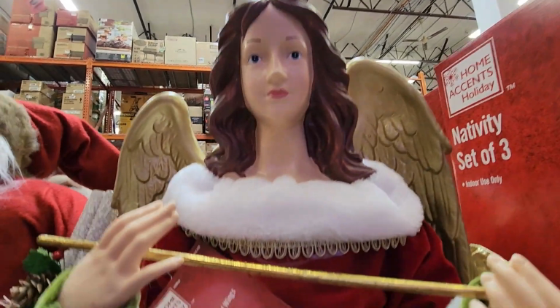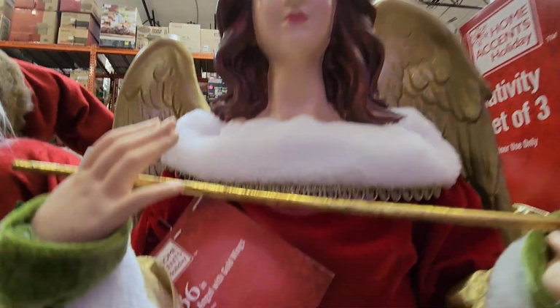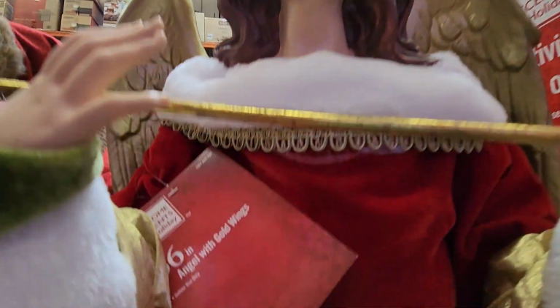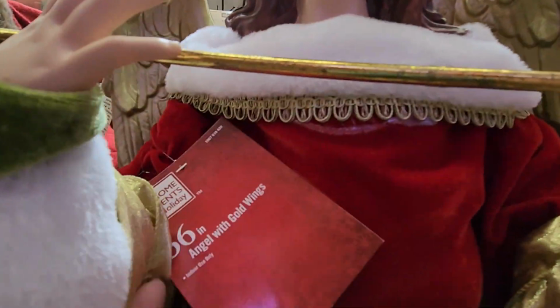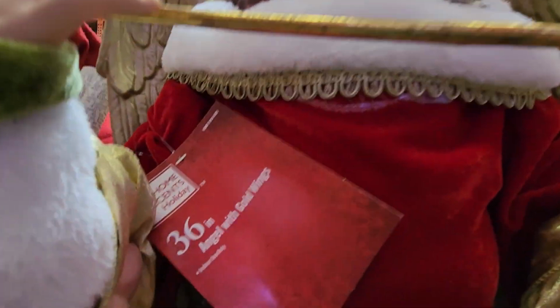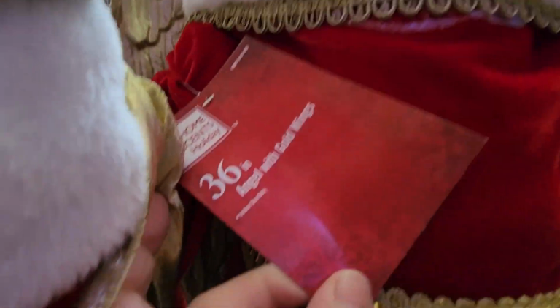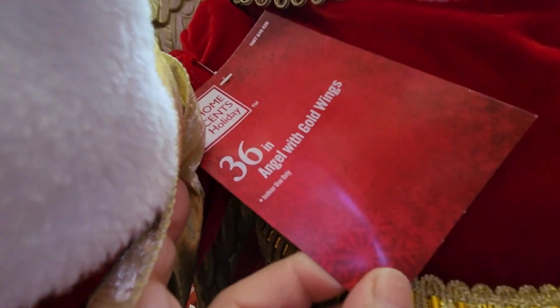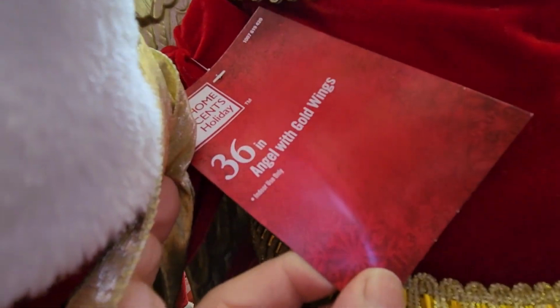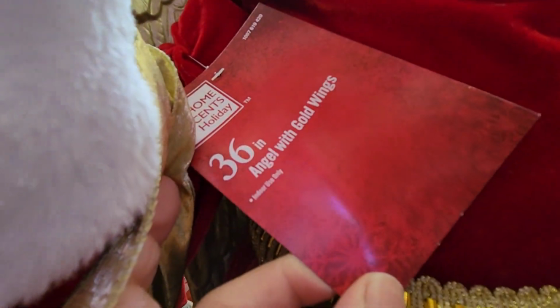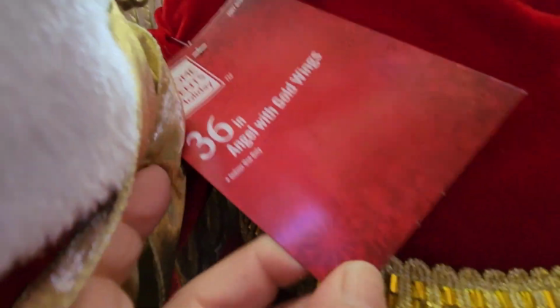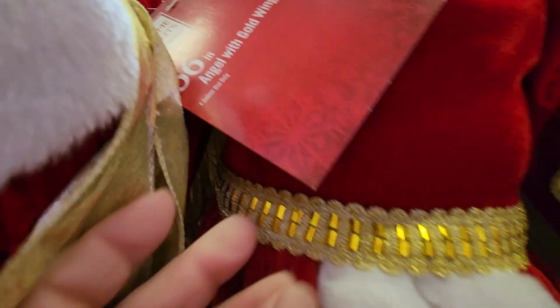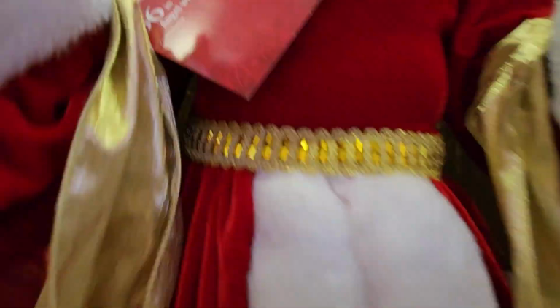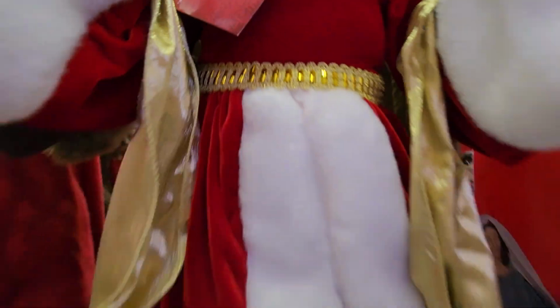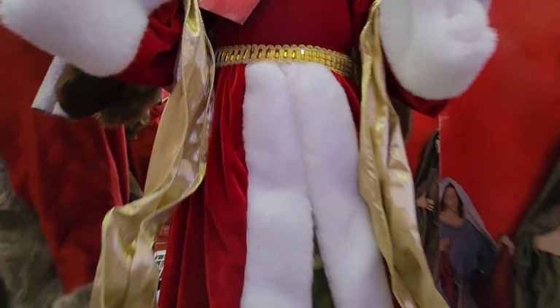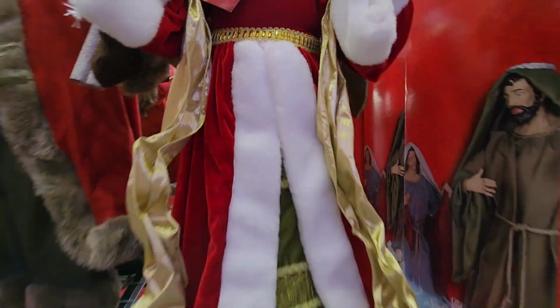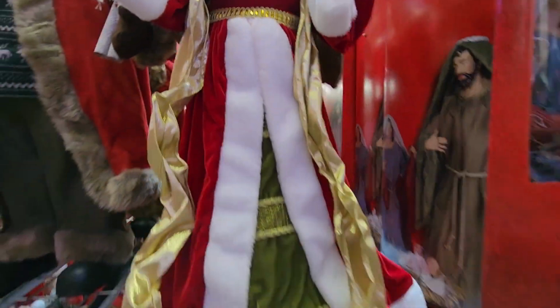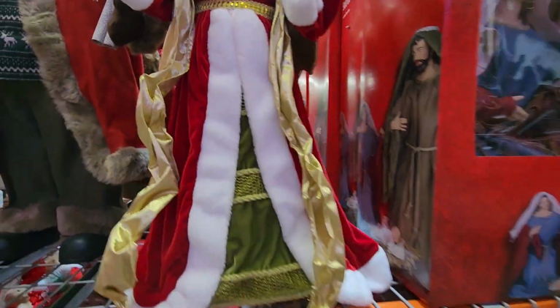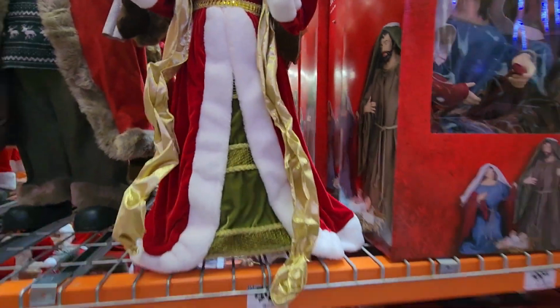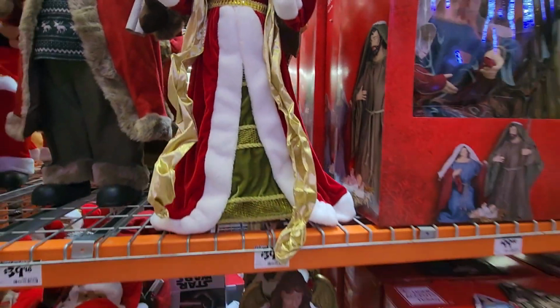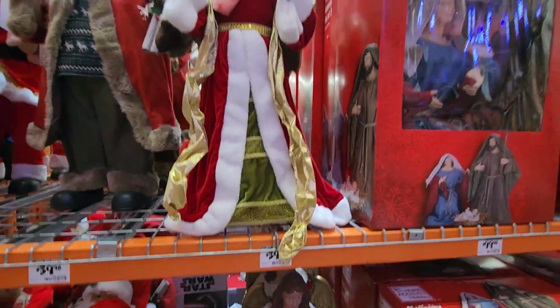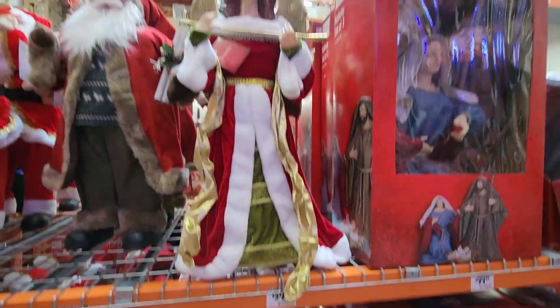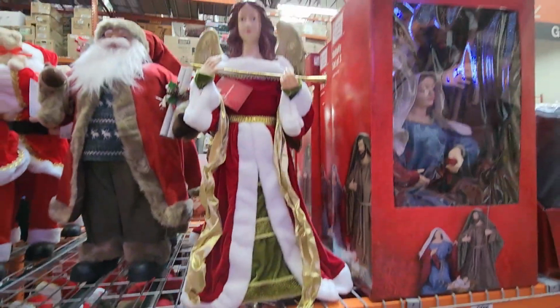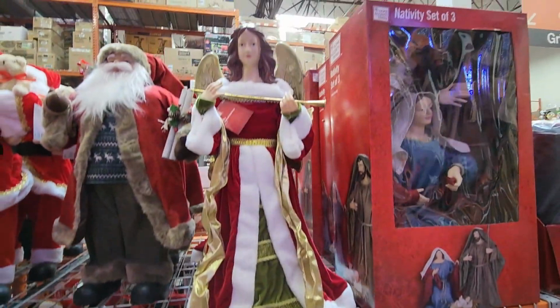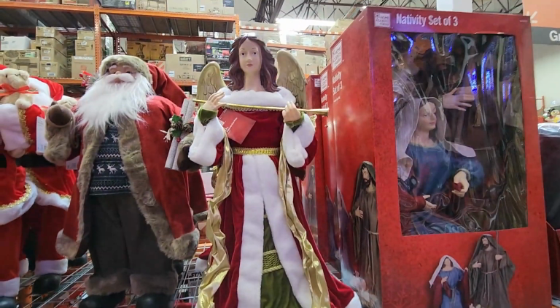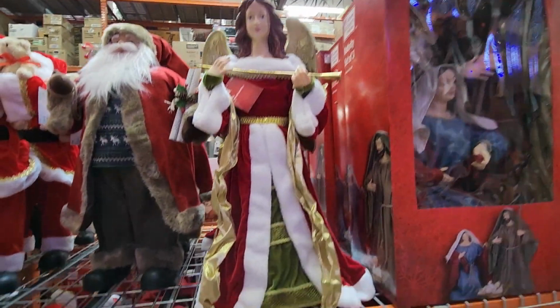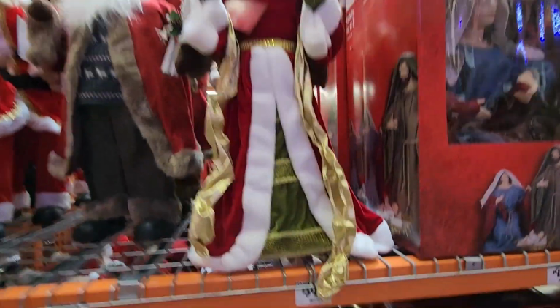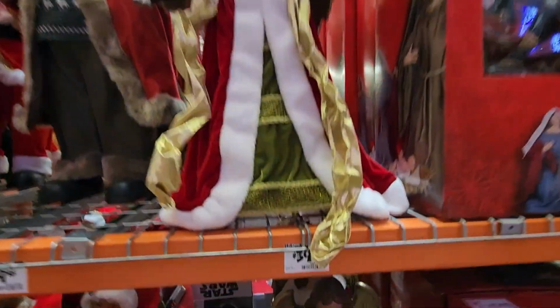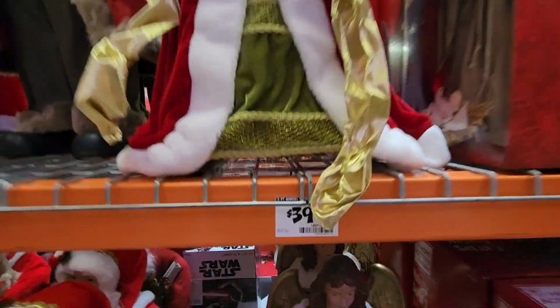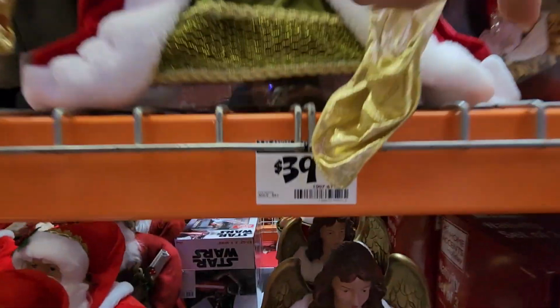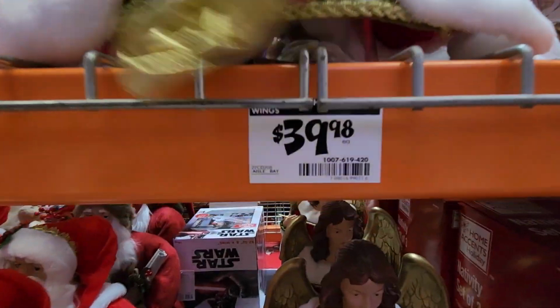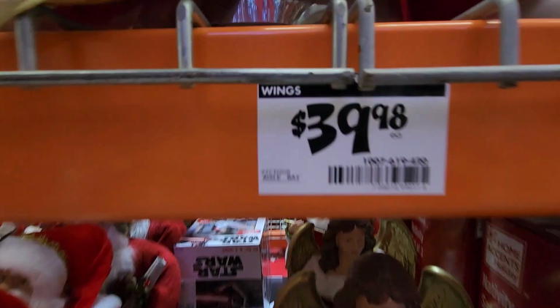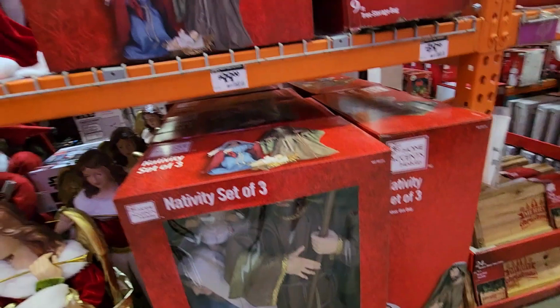Here is this gorgeous angel — this one is three feet tall with gold wings on it. Look at its dress. Just beautiful.